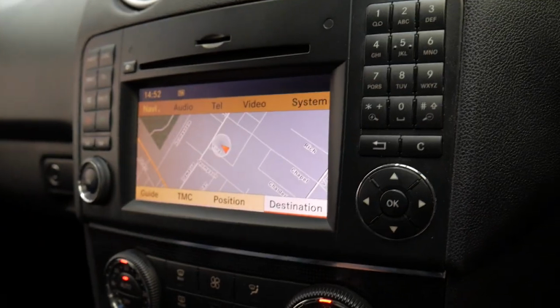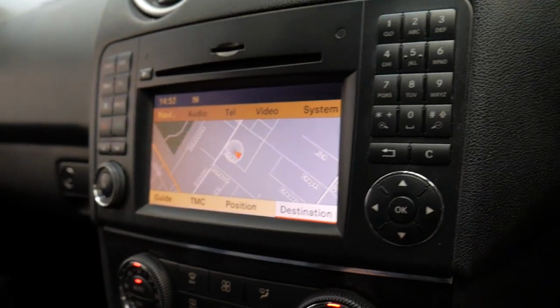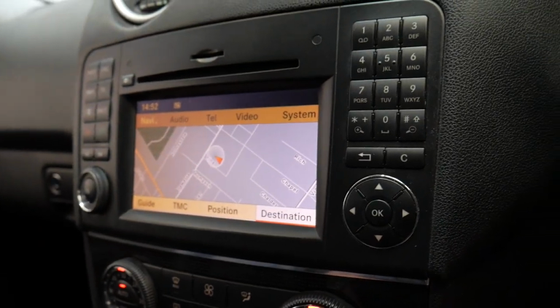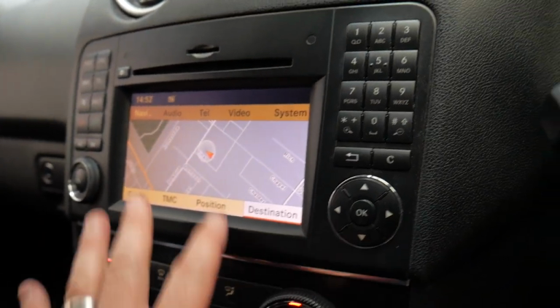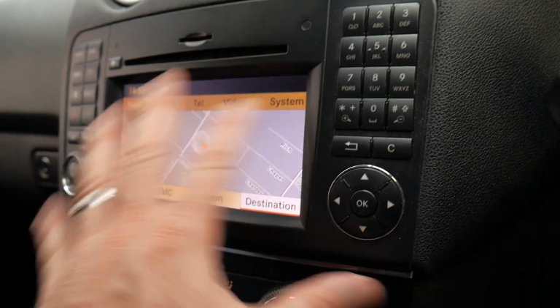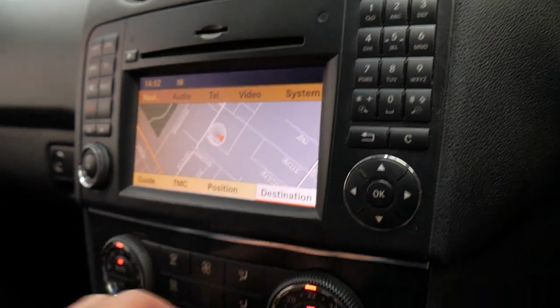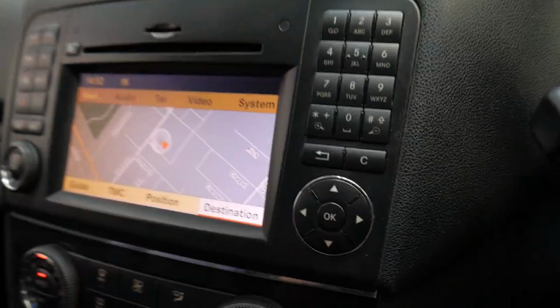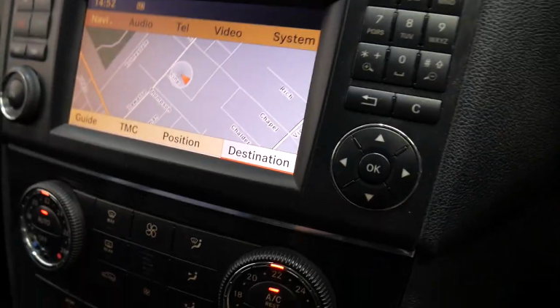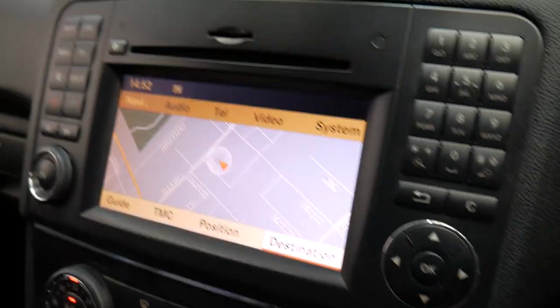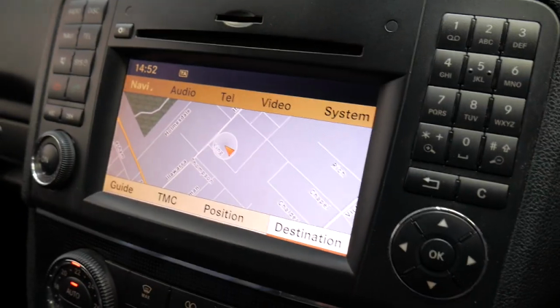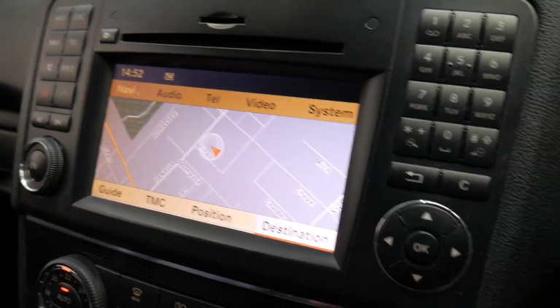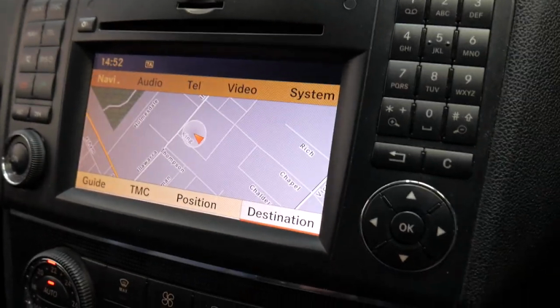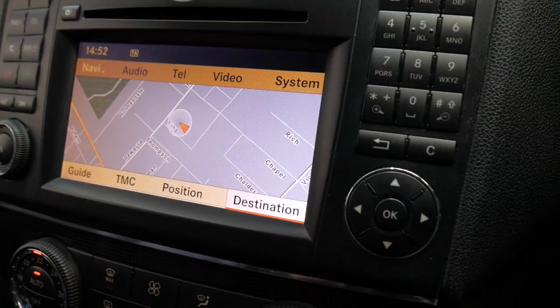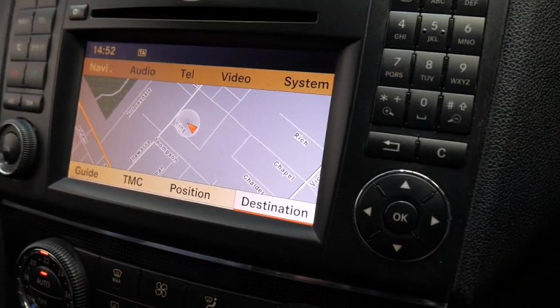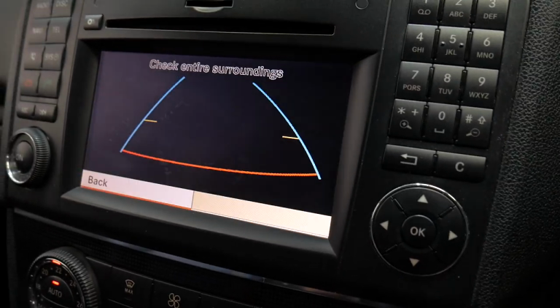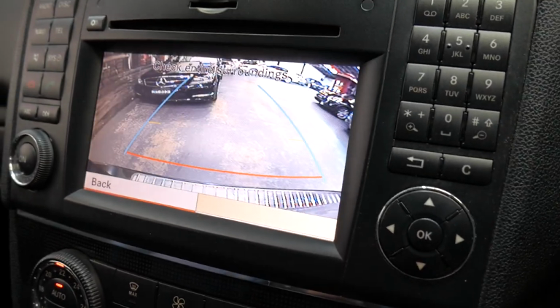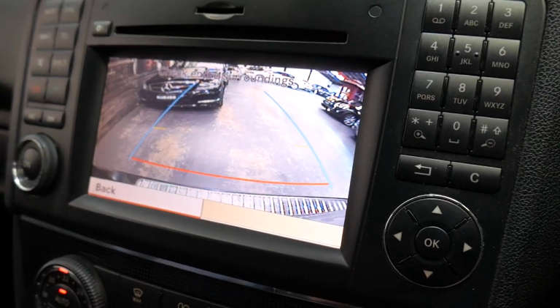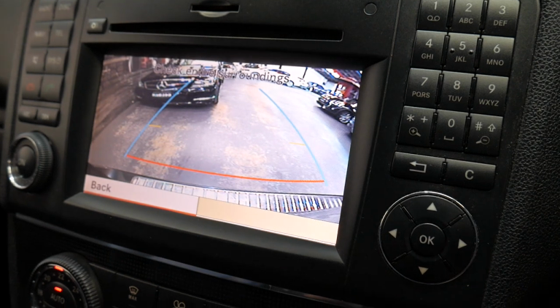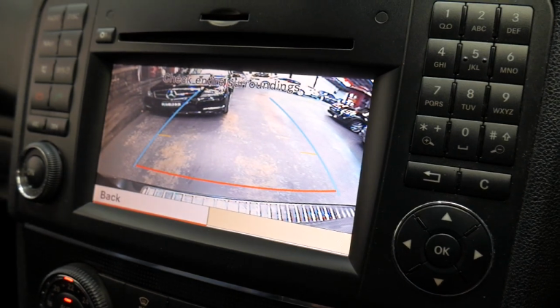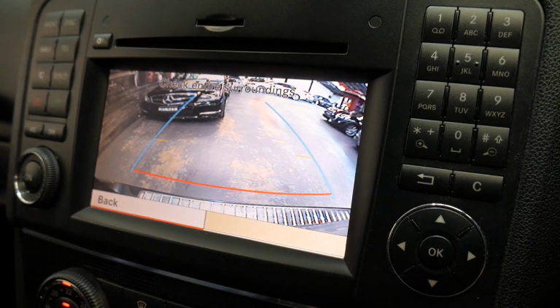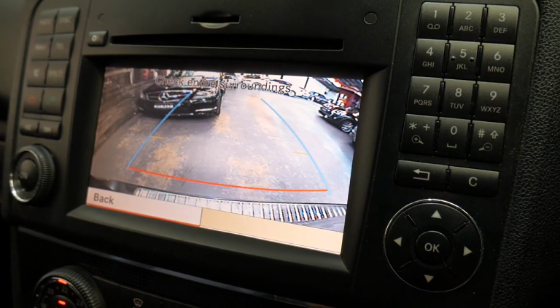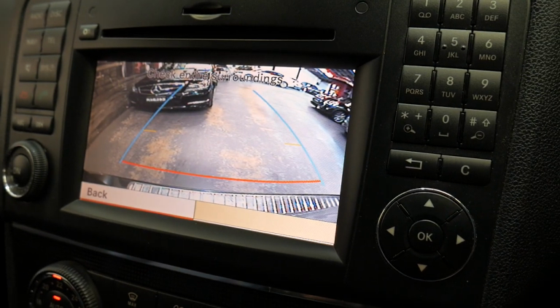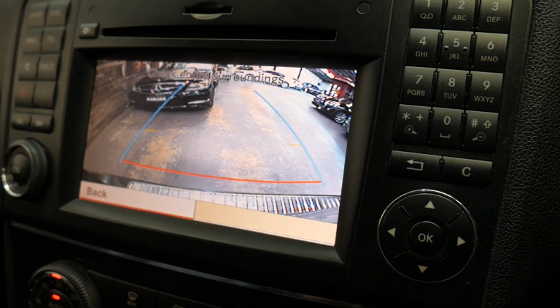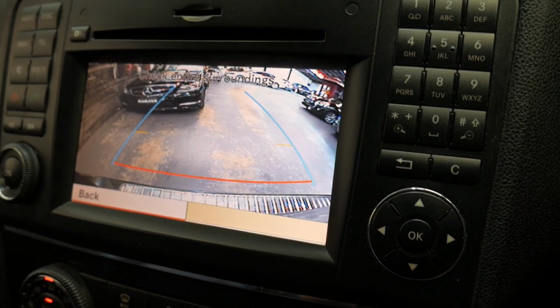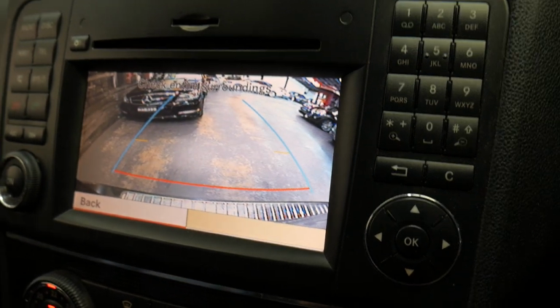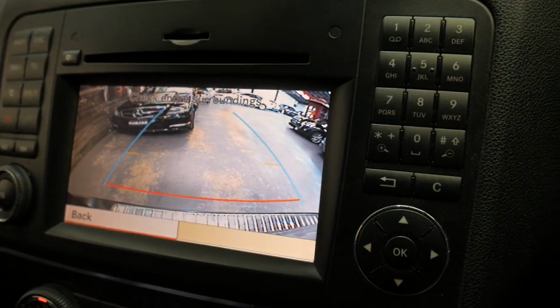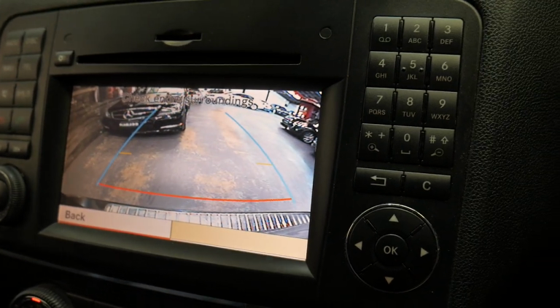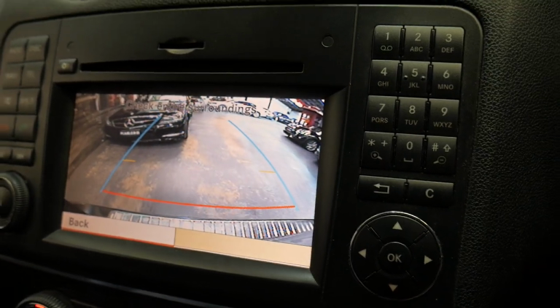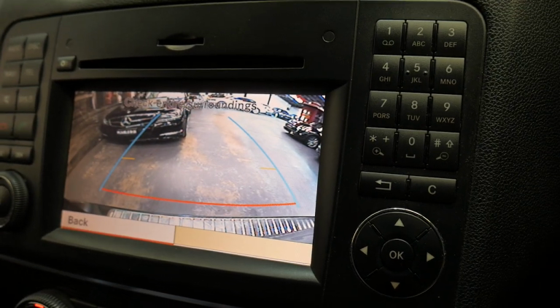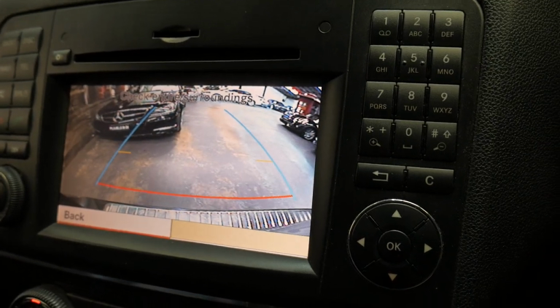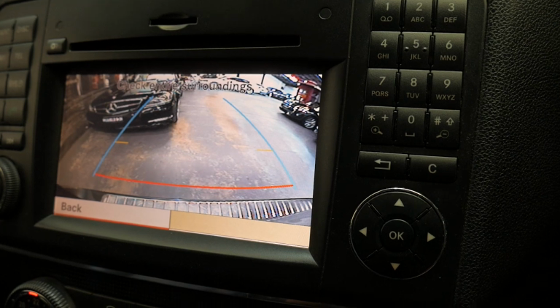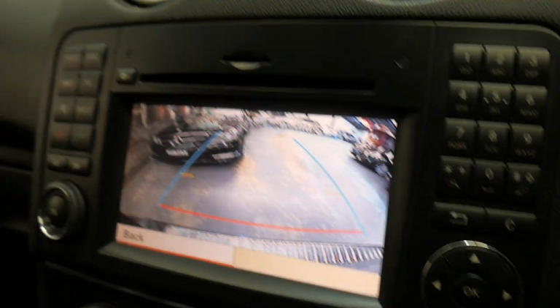You've got your Bluetooth, your navigation and obviously the reversing camera, which is lovely. Just pop that on and when you turn the steering wheel and start moving, it'll show you exactly where those lines are going to end you up.